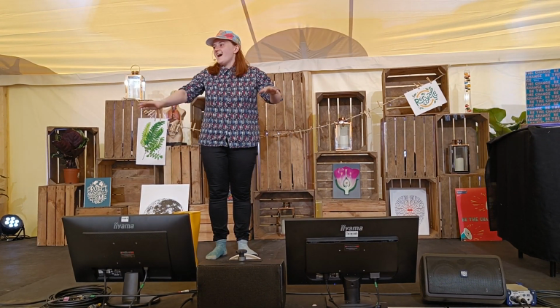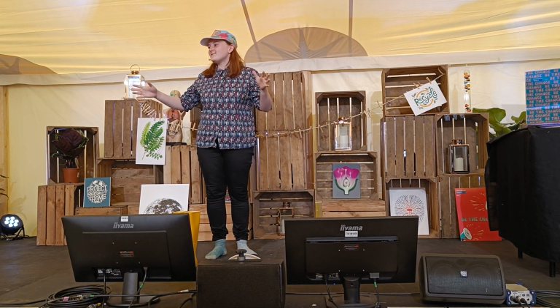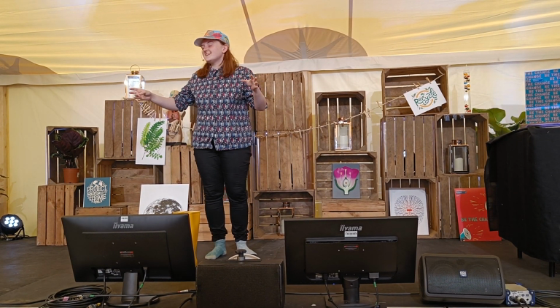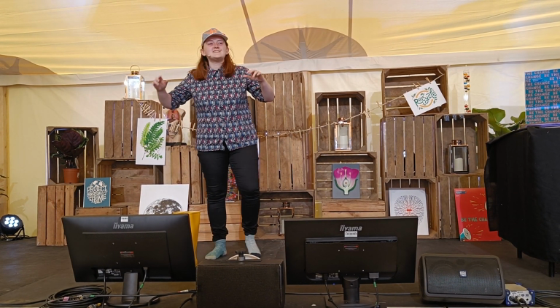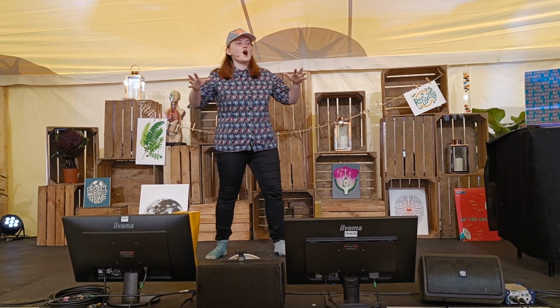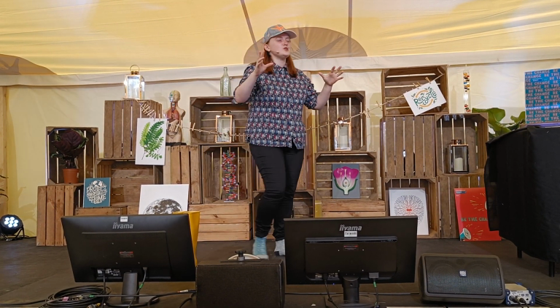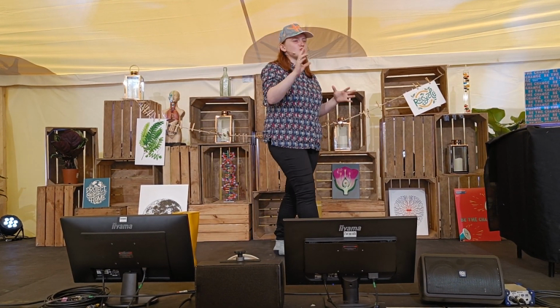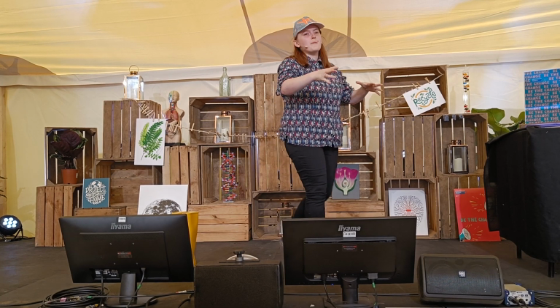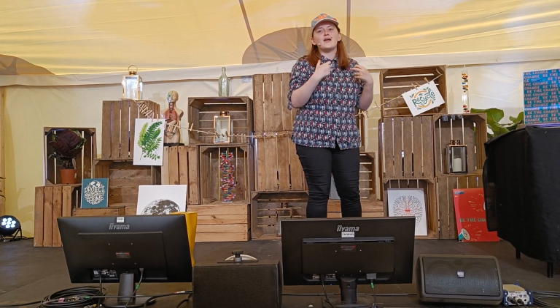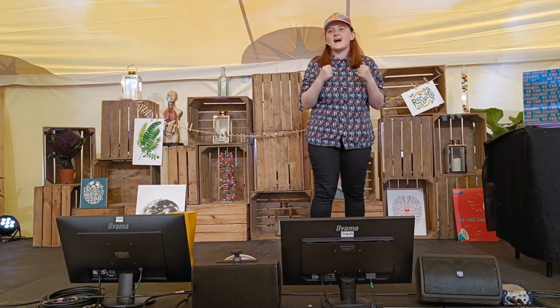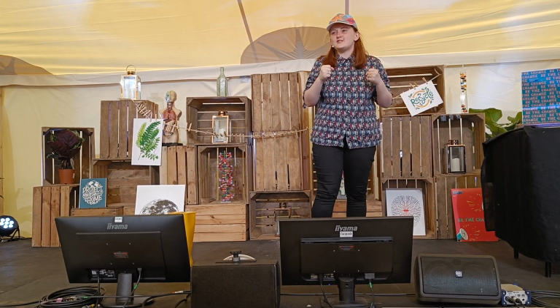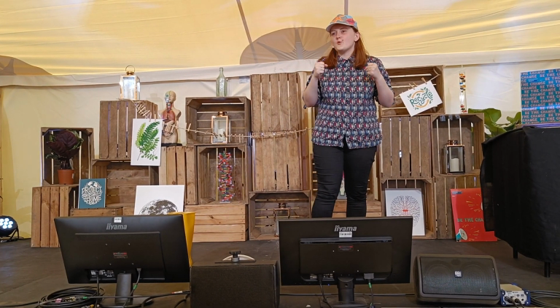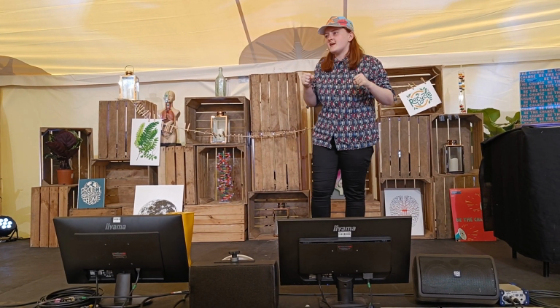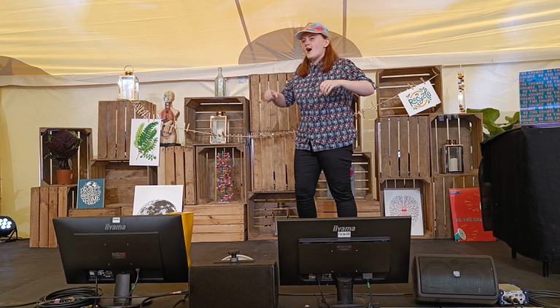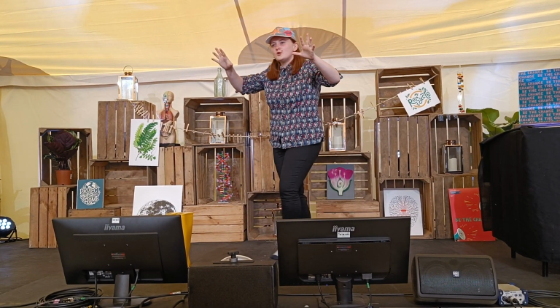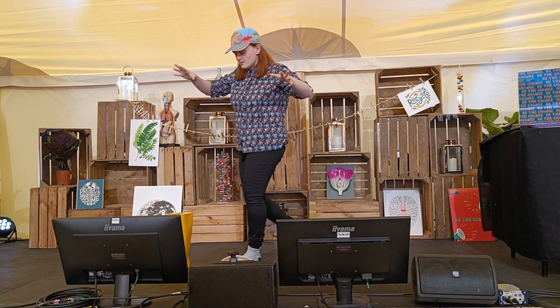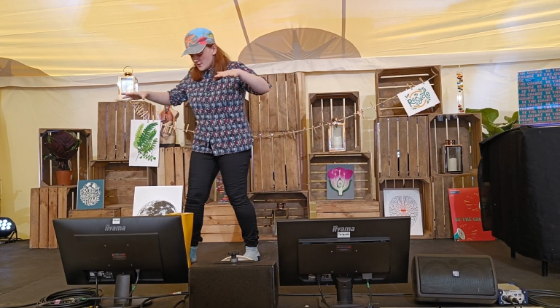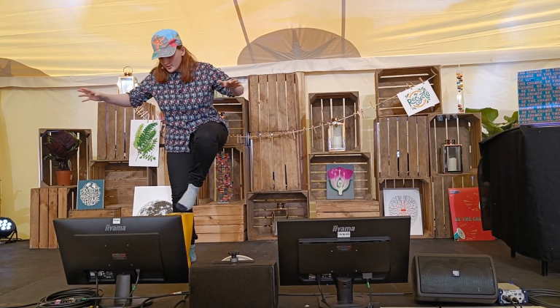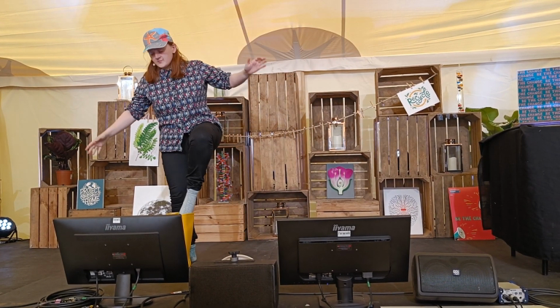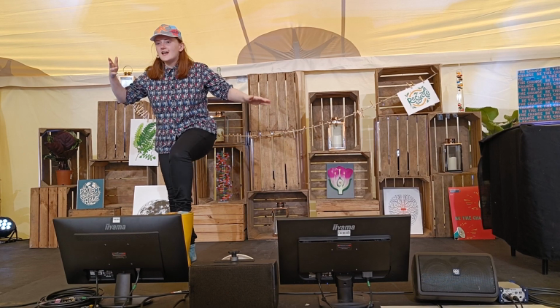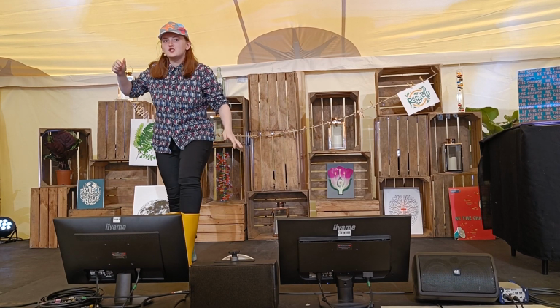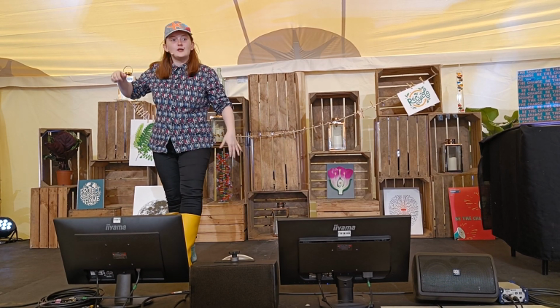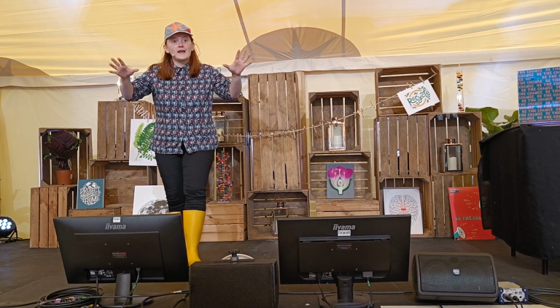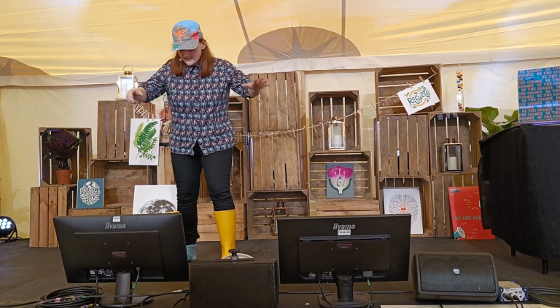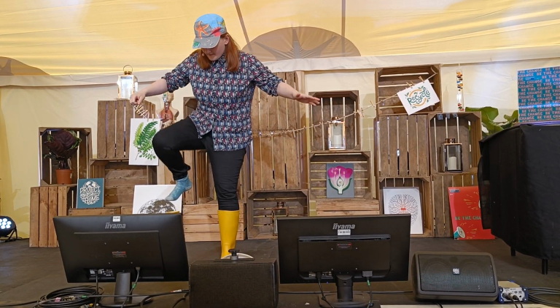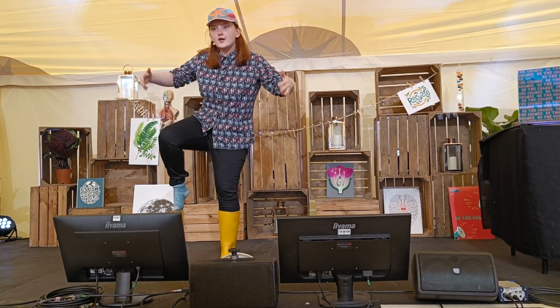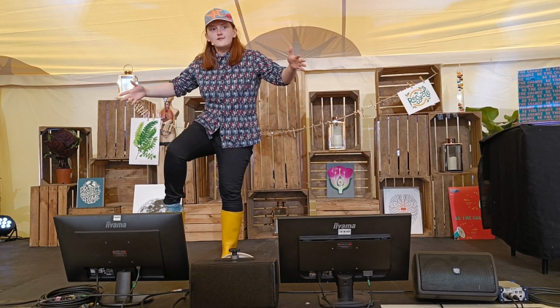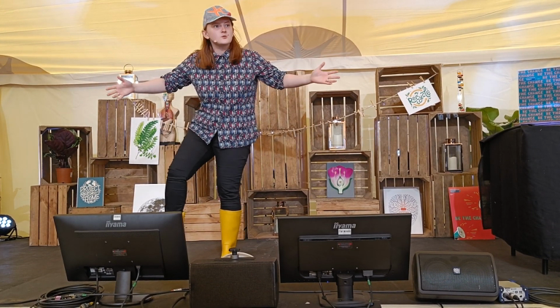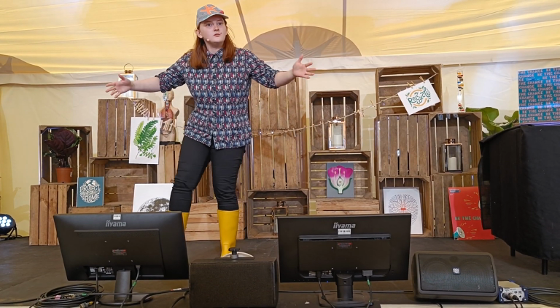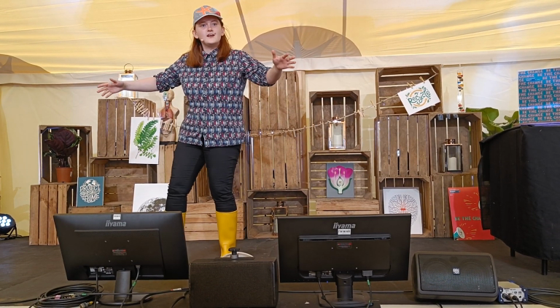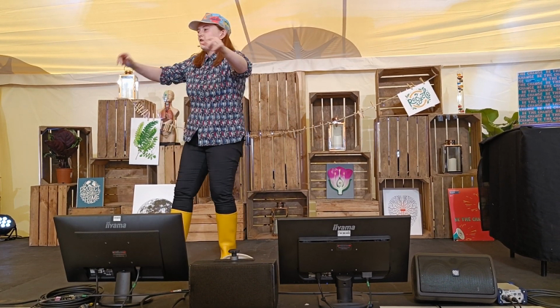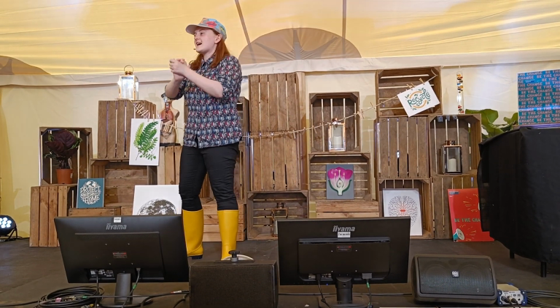Hi everyone. Today I want you to do my favourite activity with me. I want you all to put on your slightly imaginary wellies. Are they on? Give your toes a wiggle. Fantastic.